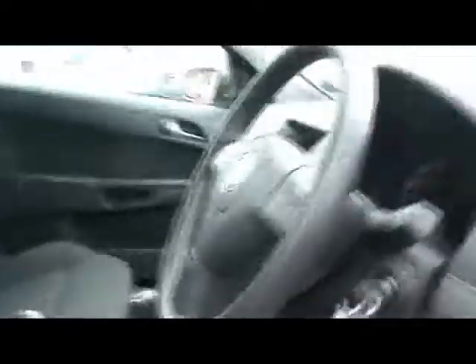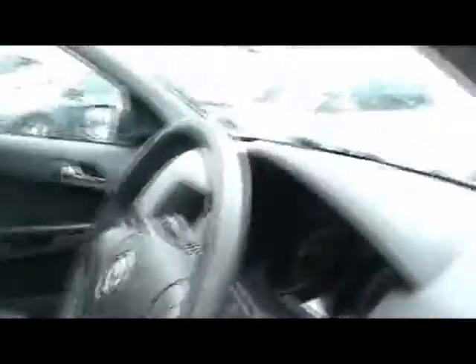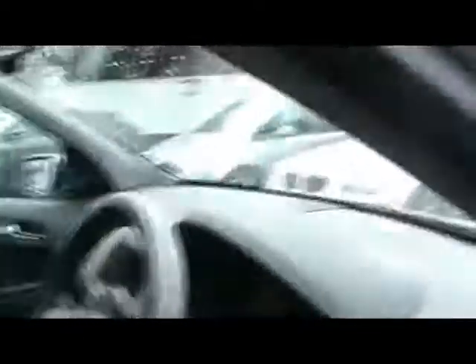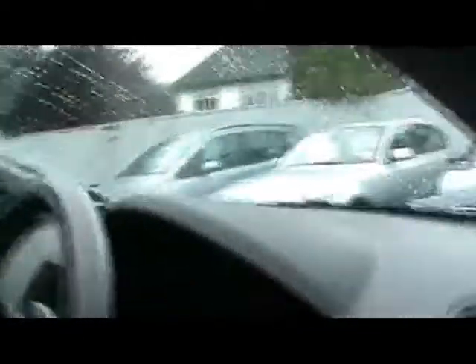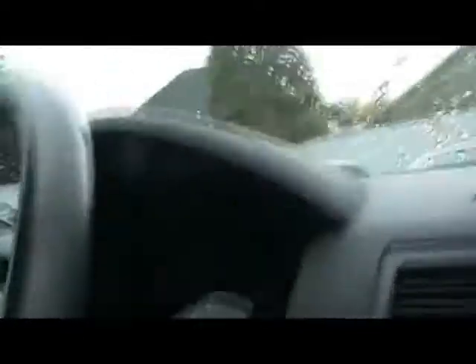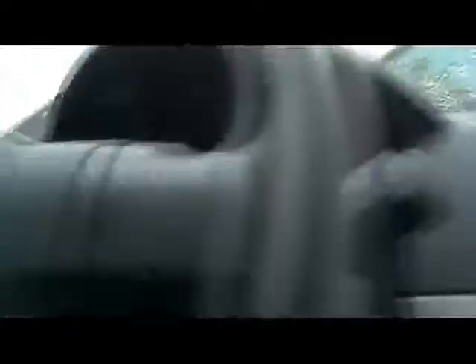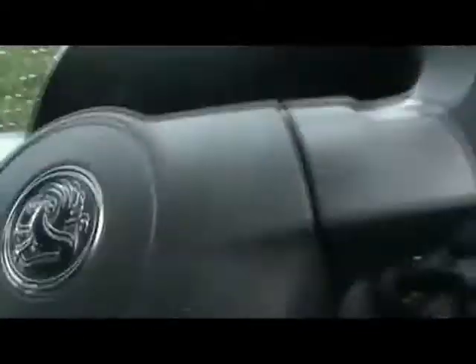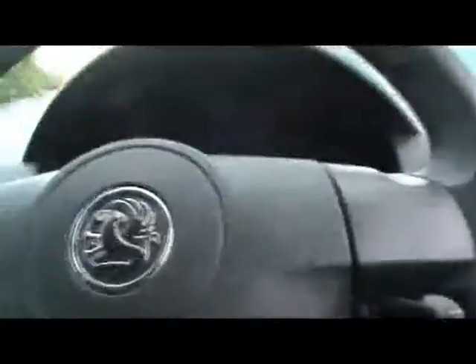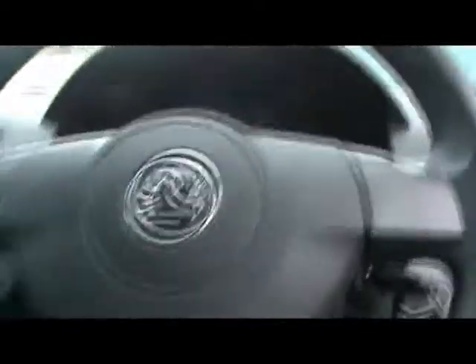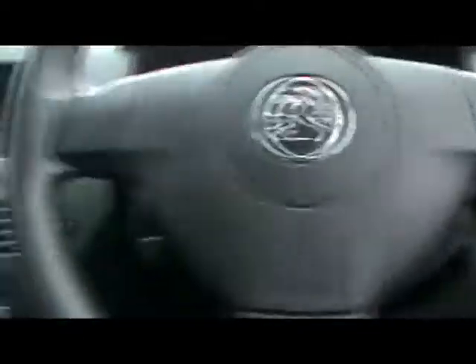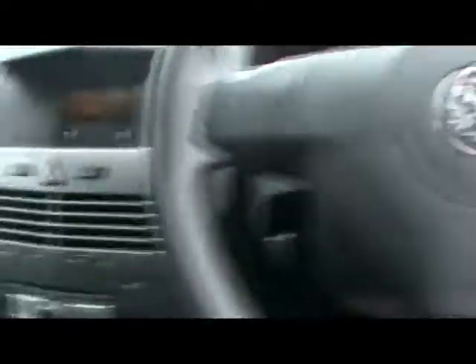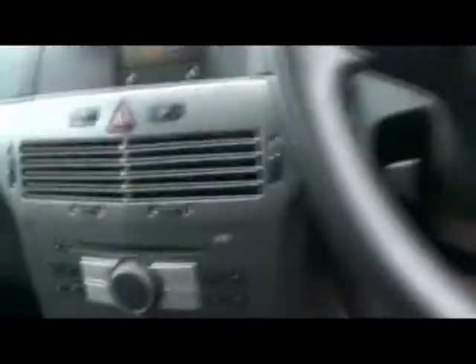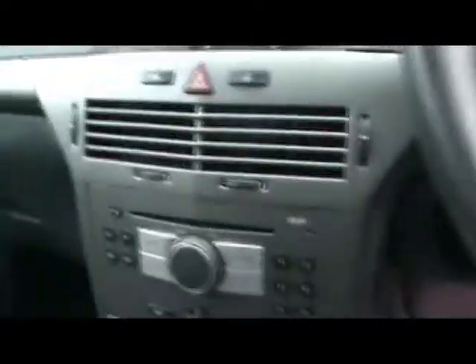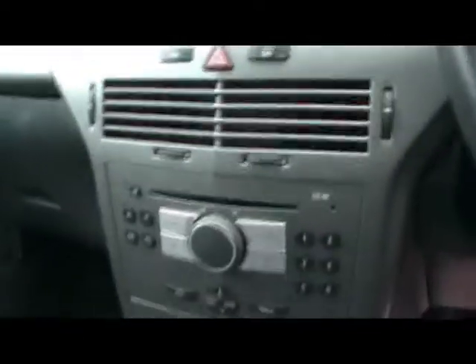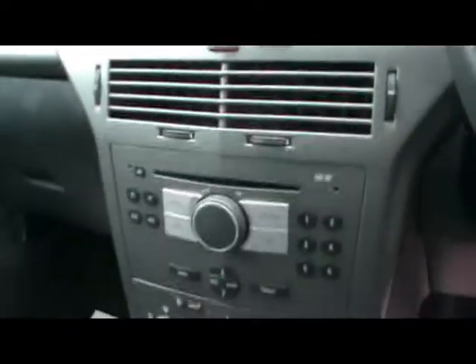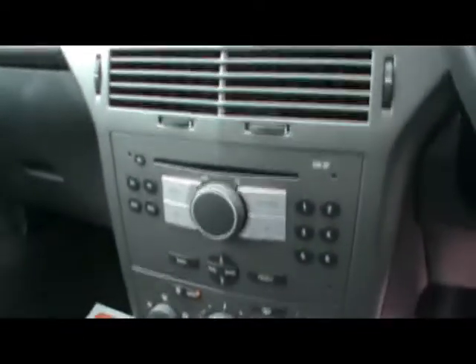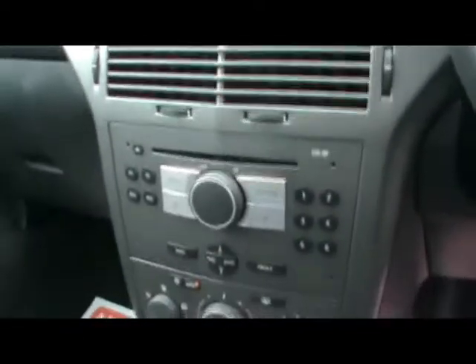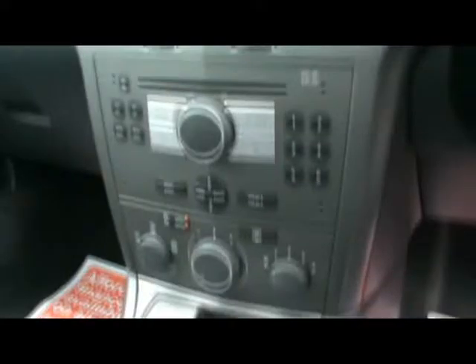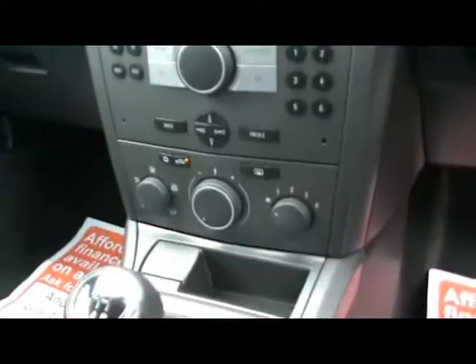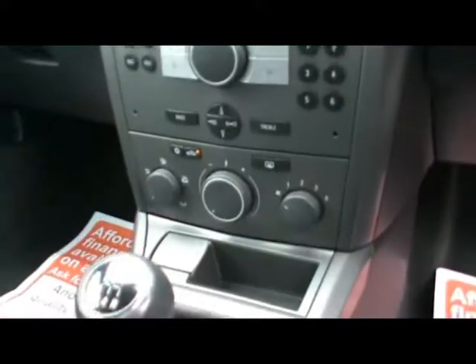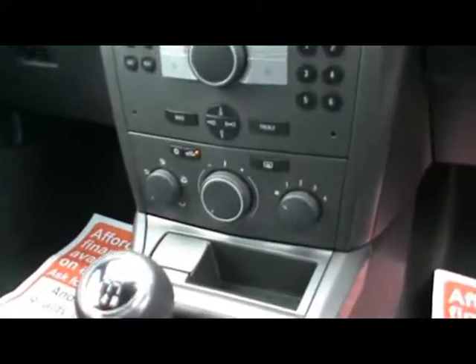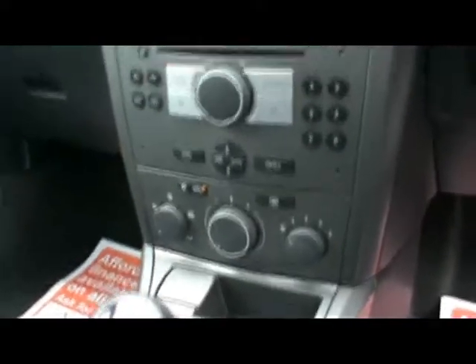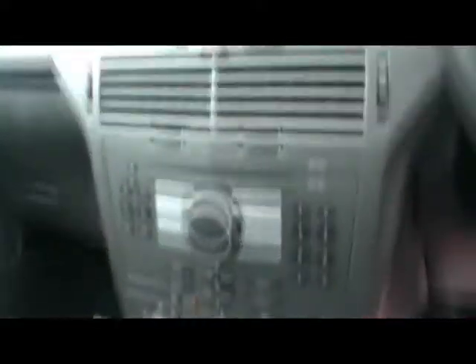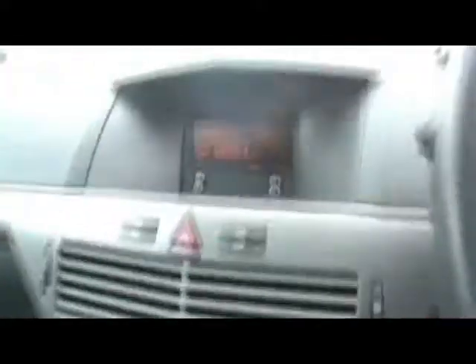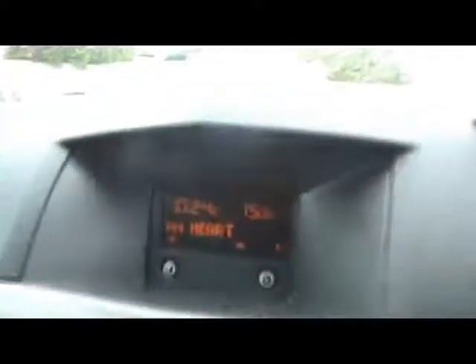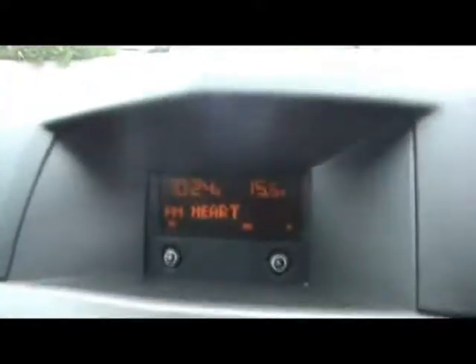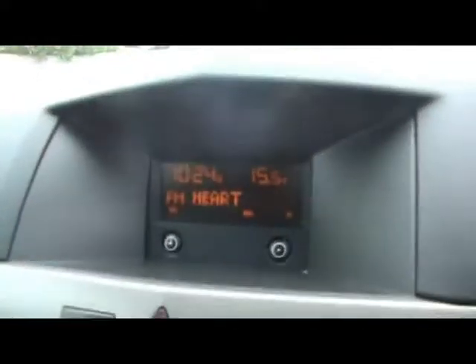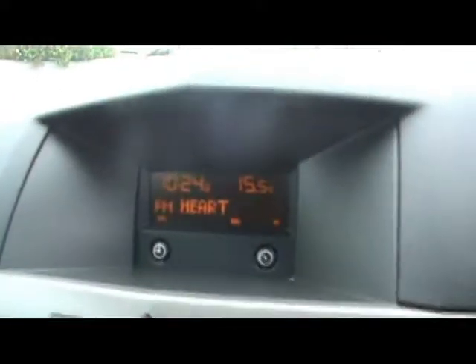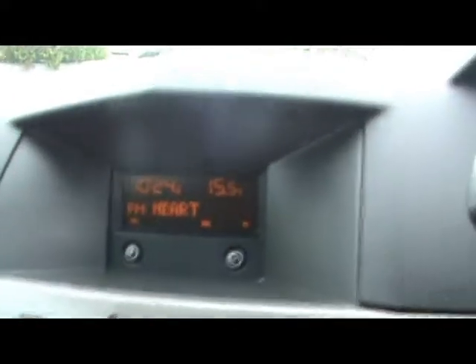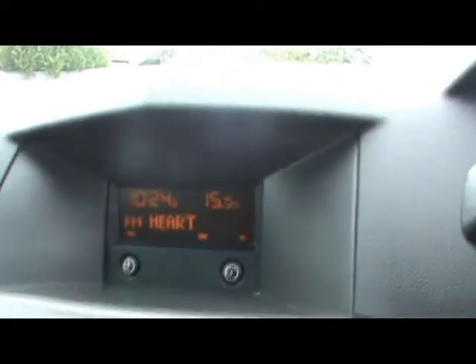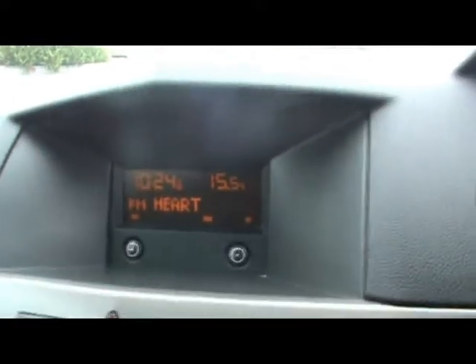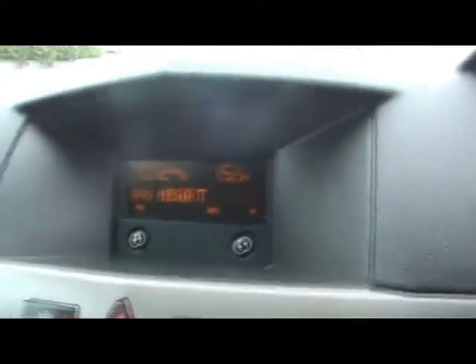Just hopping inside — we've got a CD30 radio and CD player, air conditioning, and a little dashboard display up there that shows you the time, date and temperature.